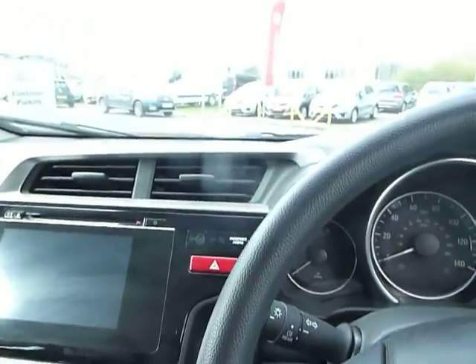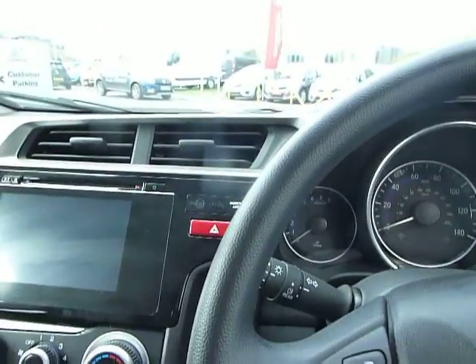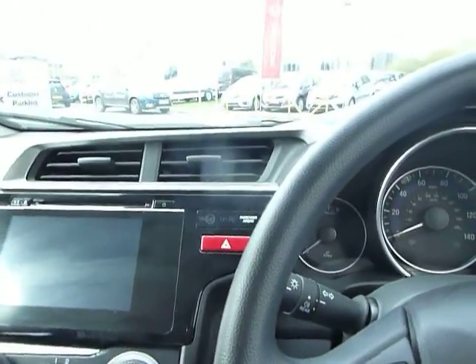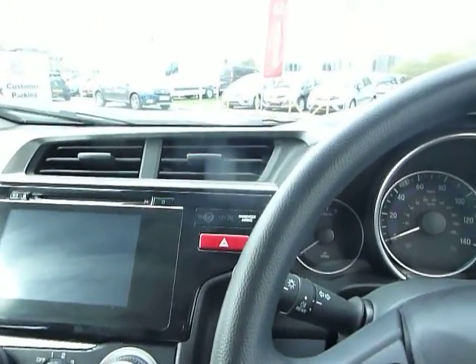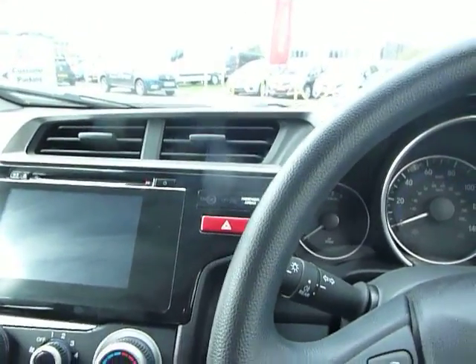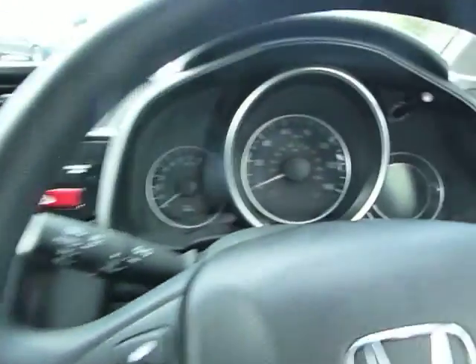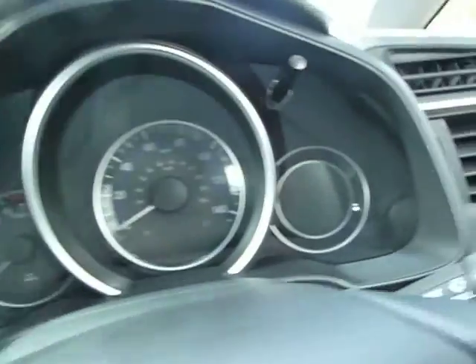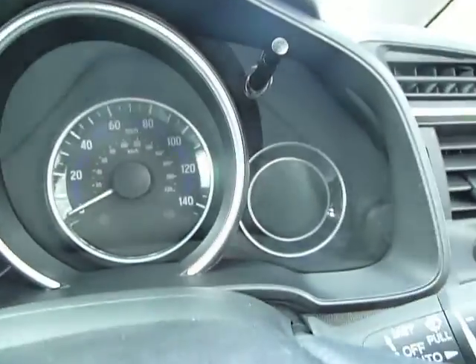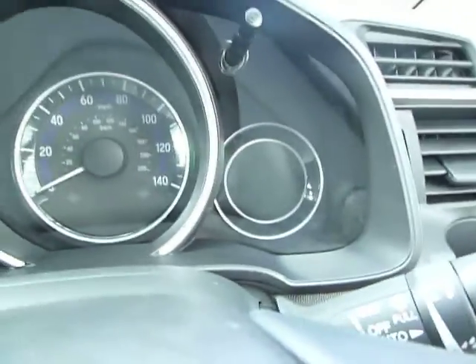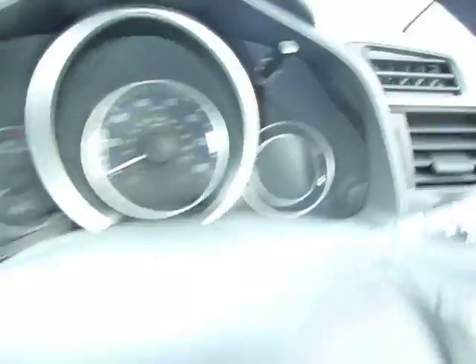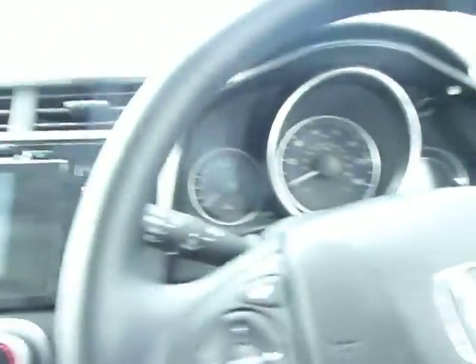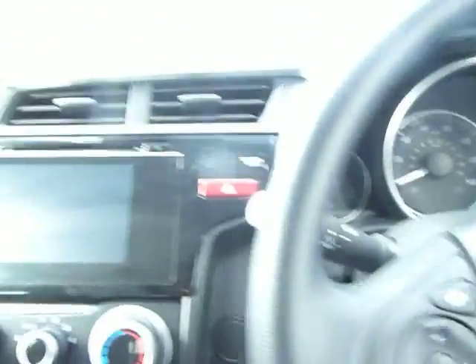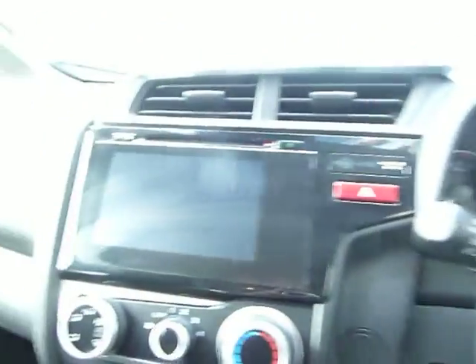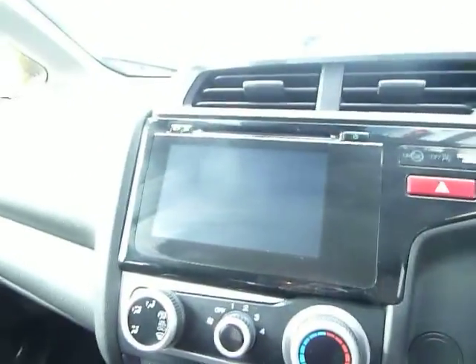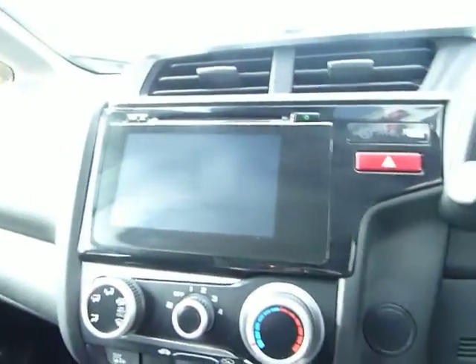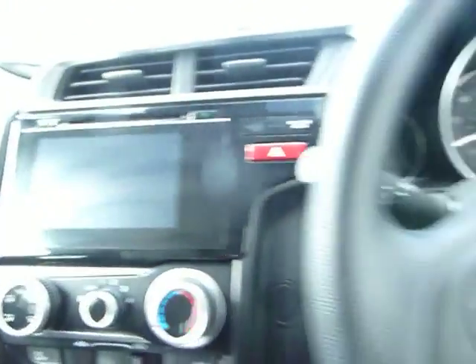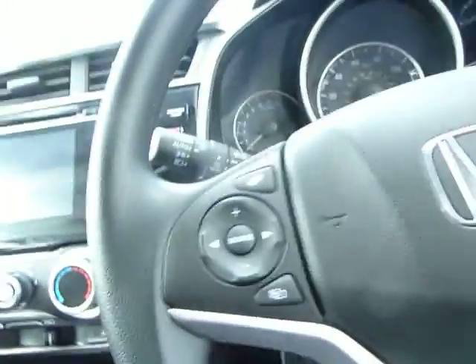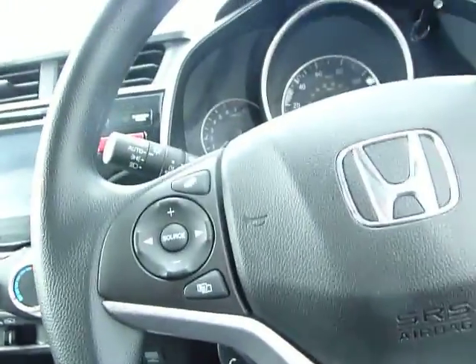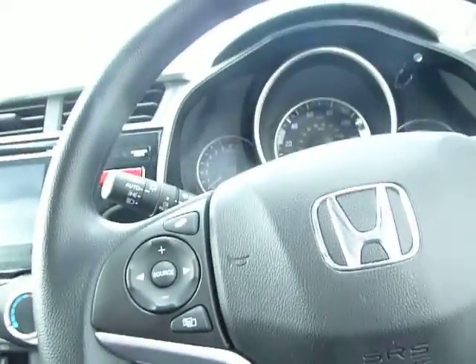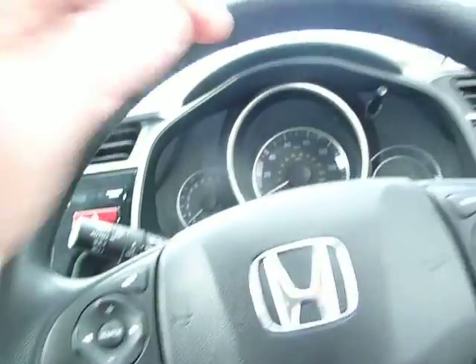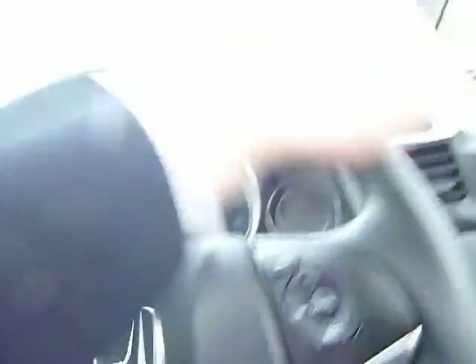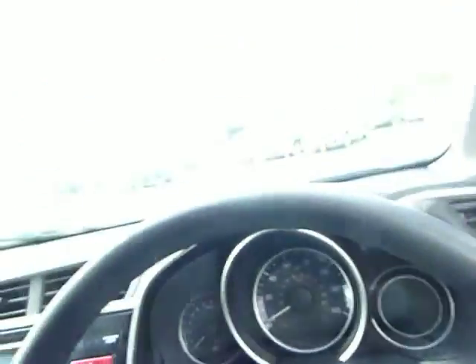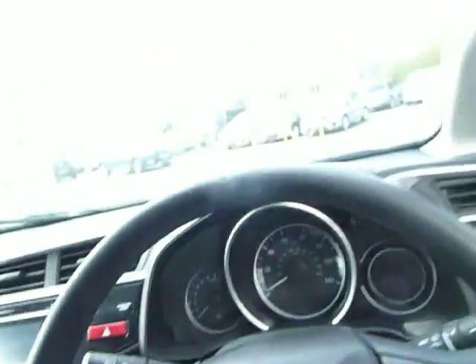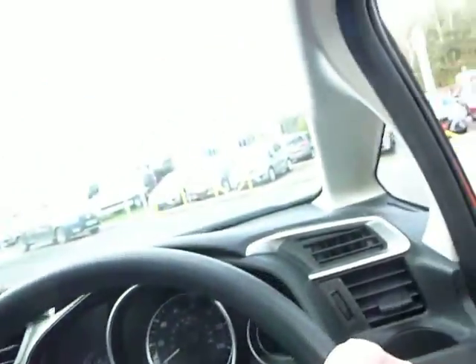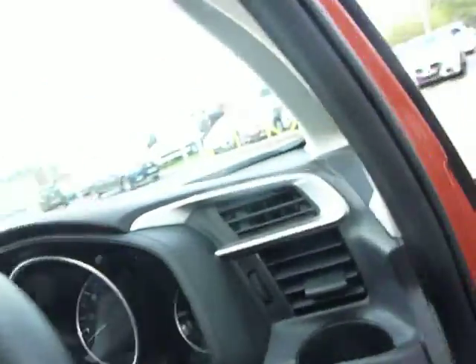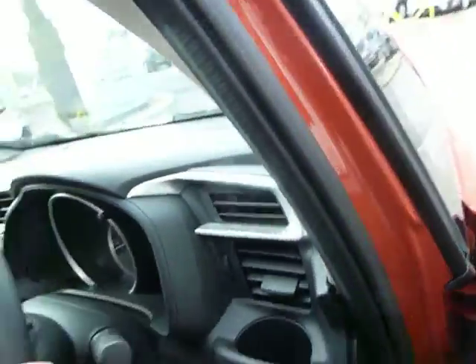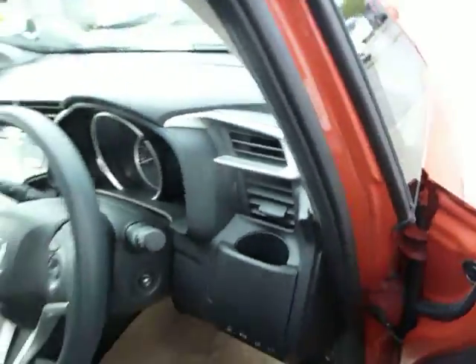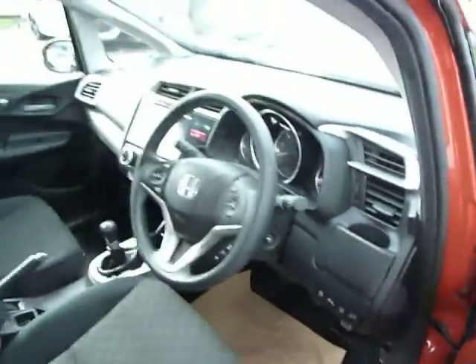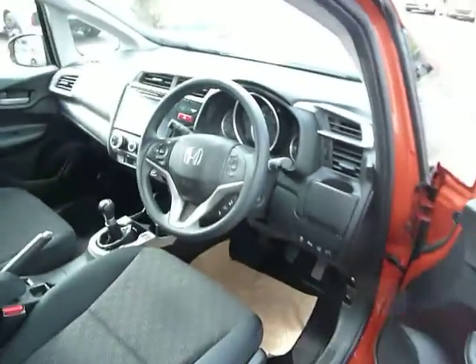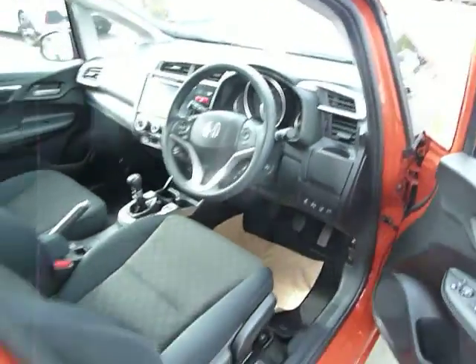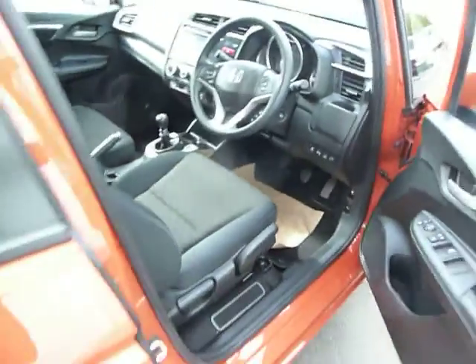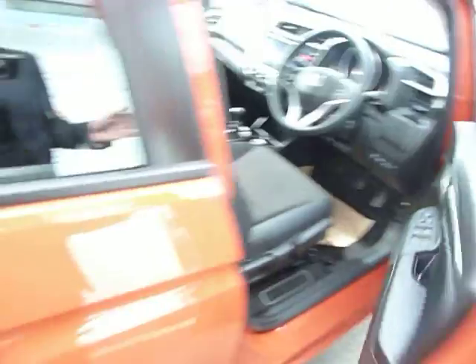There's a camera behind the rear view mirror that's always looking forward. Any road signs it sees will come up on the screen just here. It's also got automatic full beam, so it'll dip and put the full beam on for you when needed.